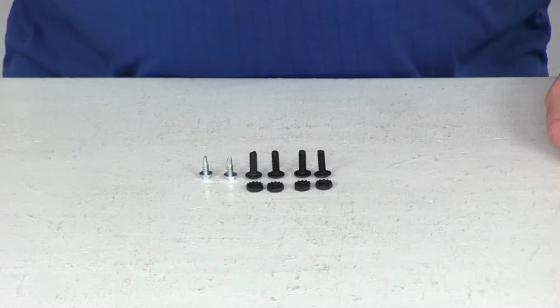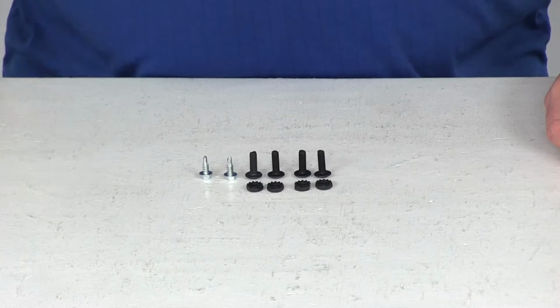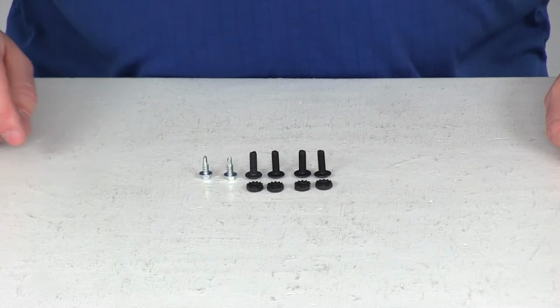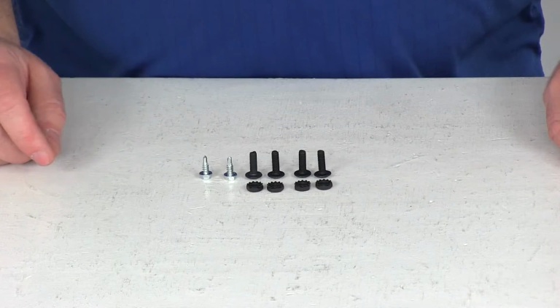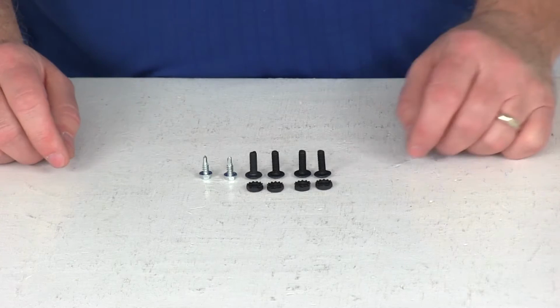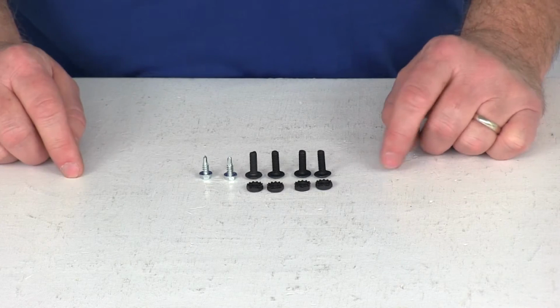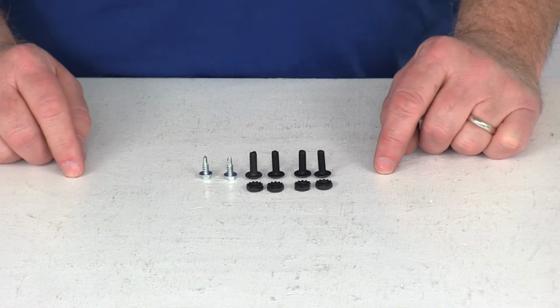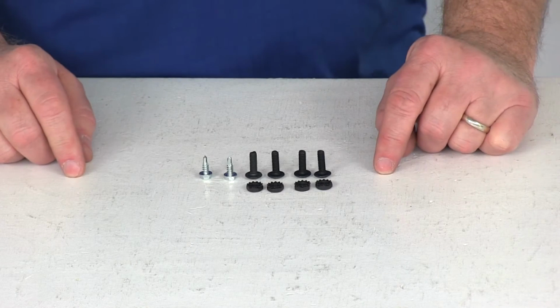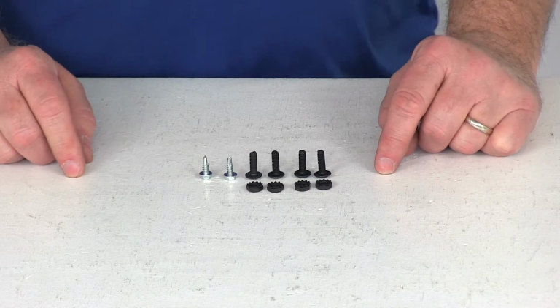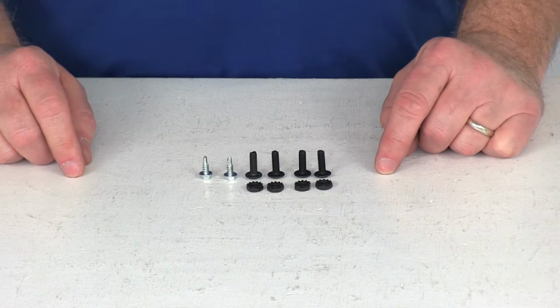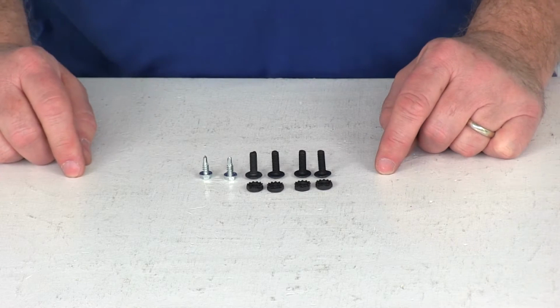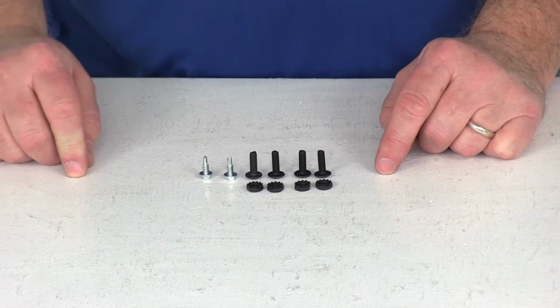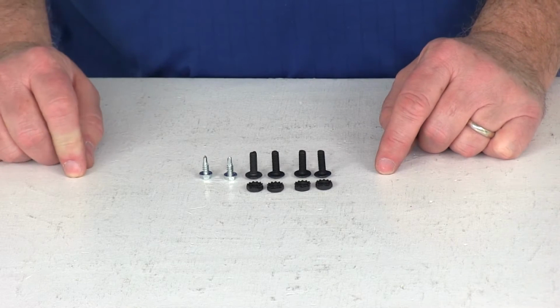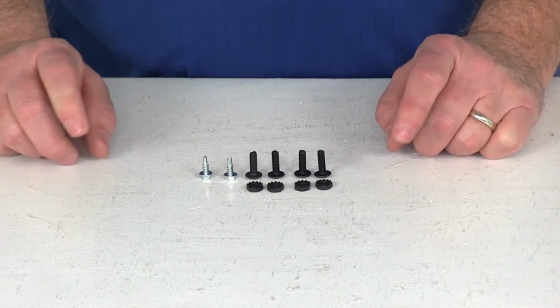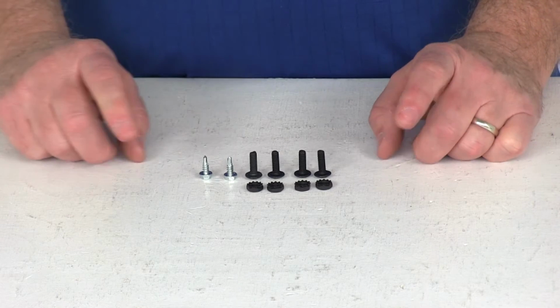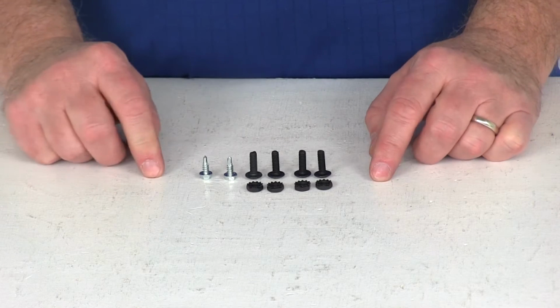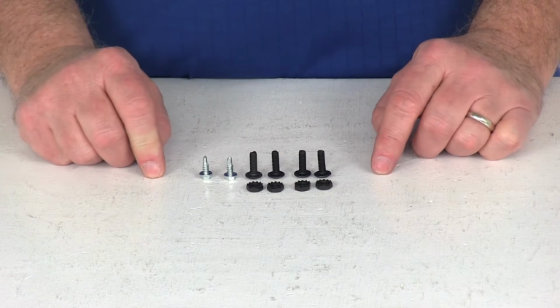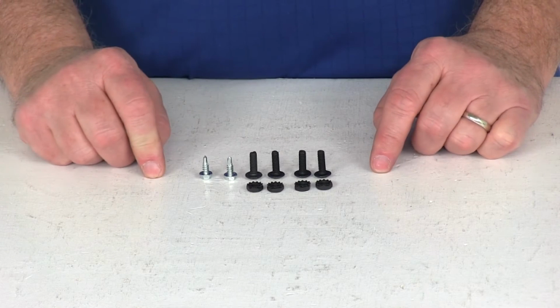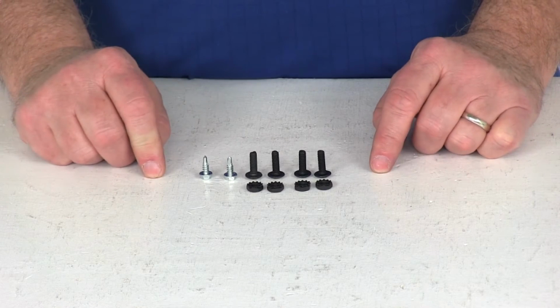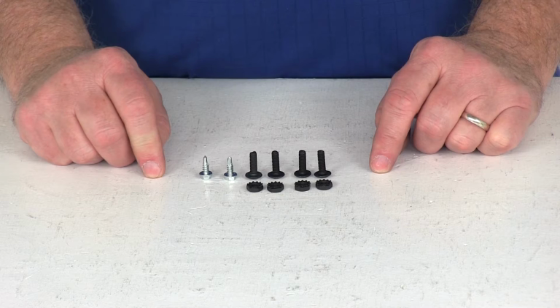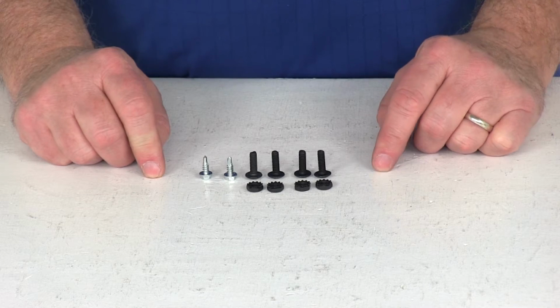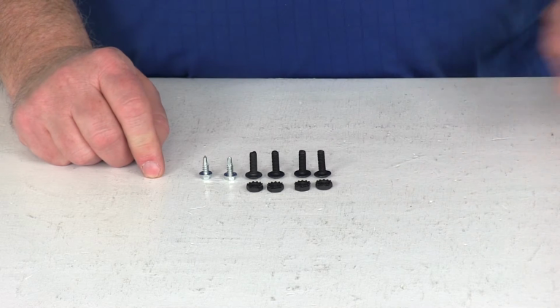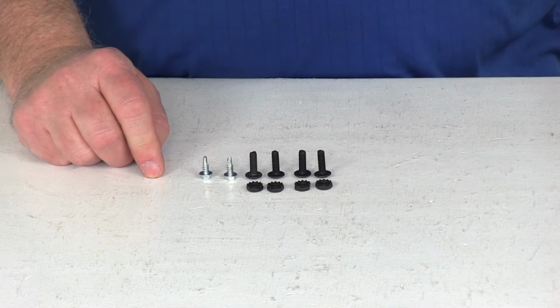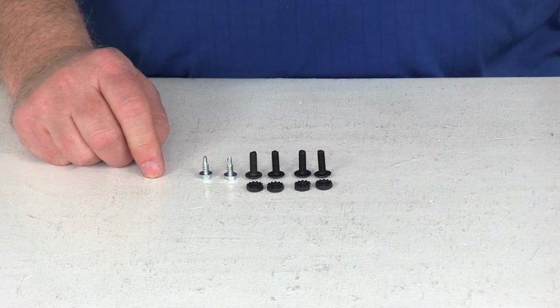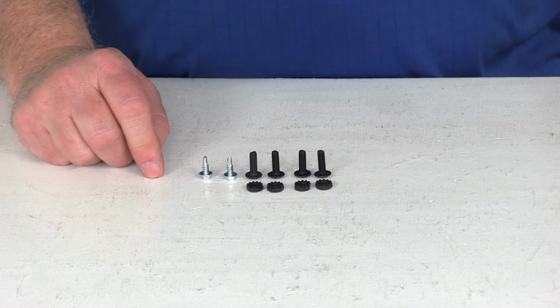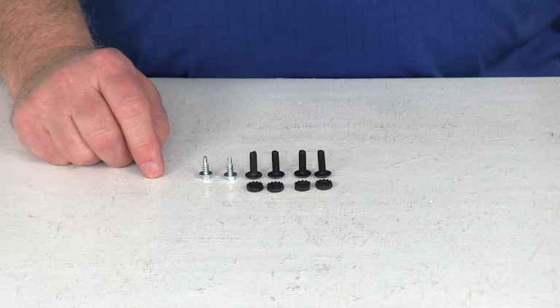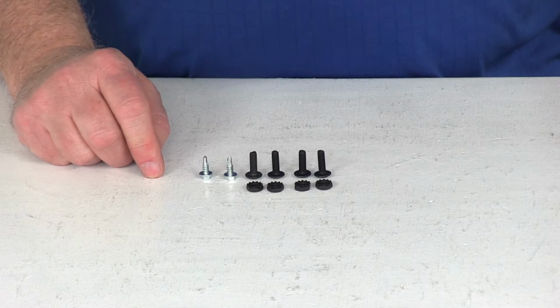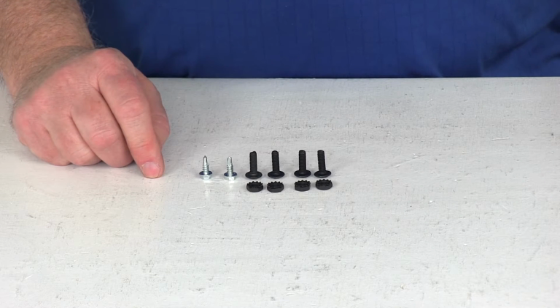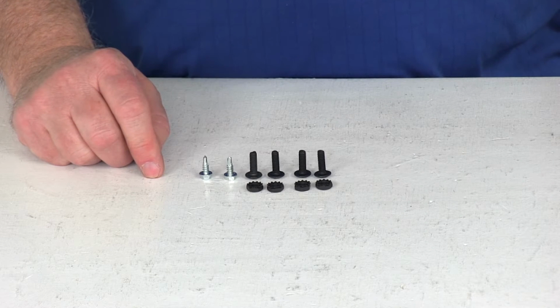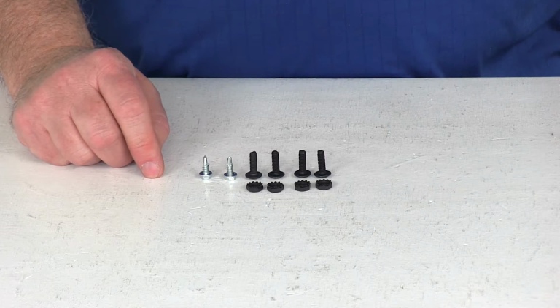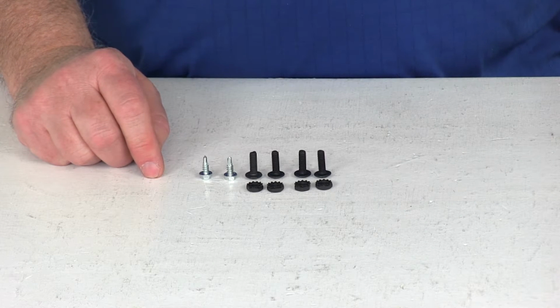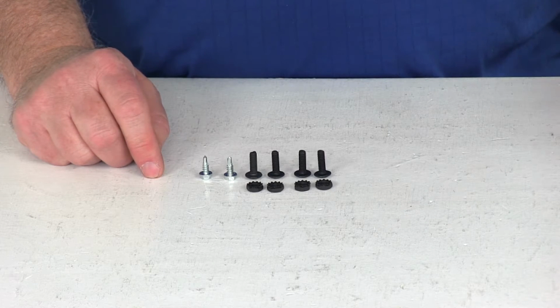Today we're going to review part number PK-11926. This is the Pollak installation hardware for the Pollak 7-Way mounting bracket.